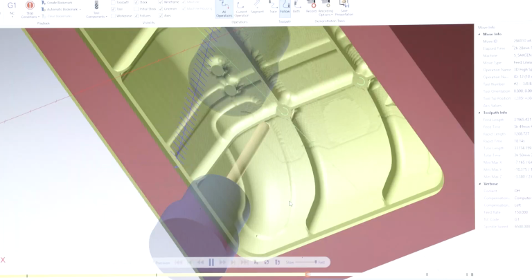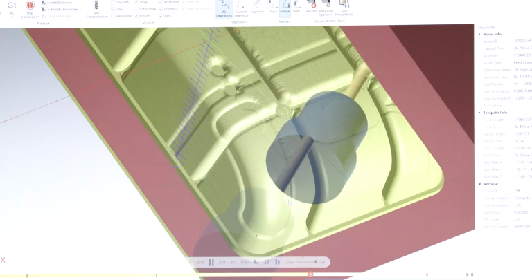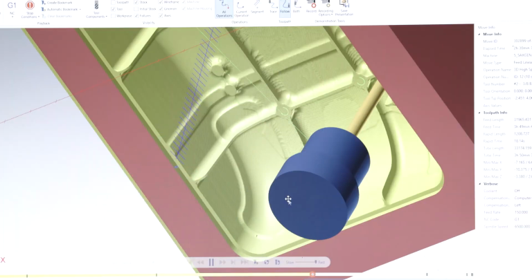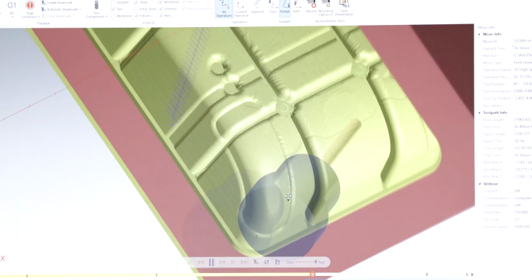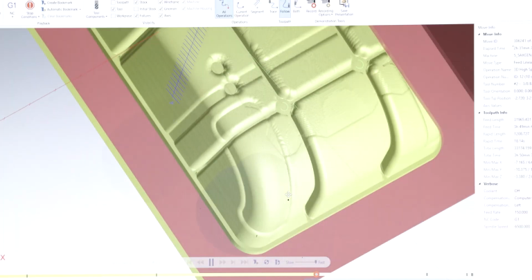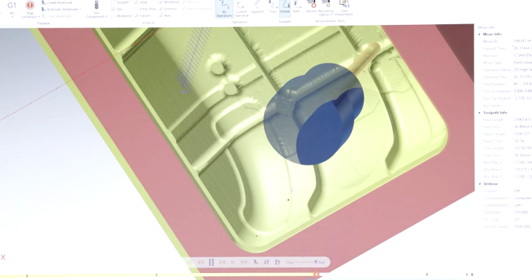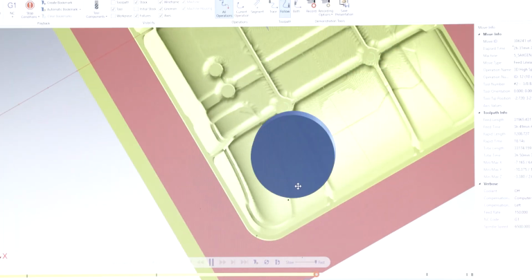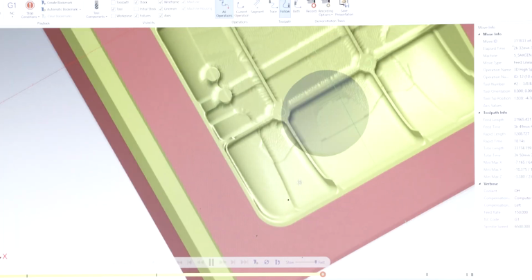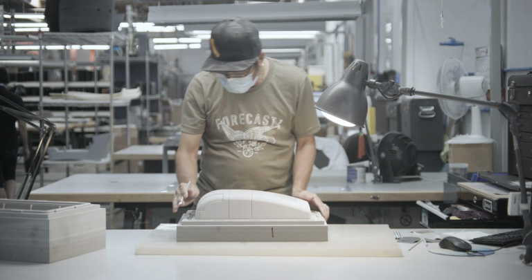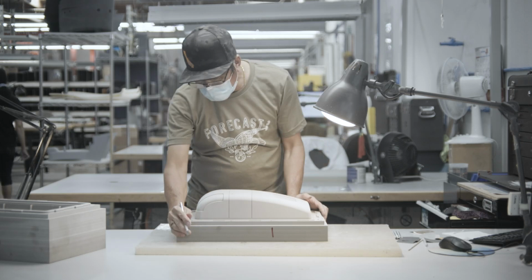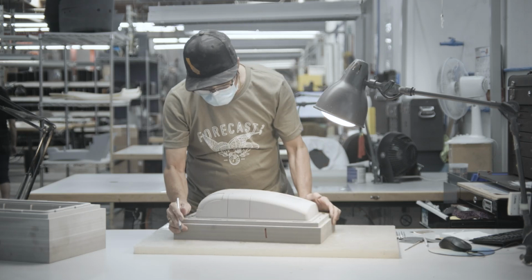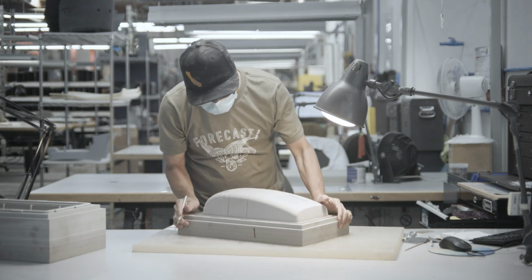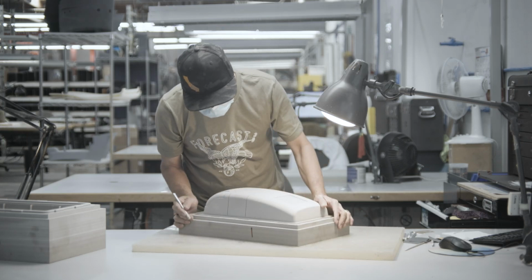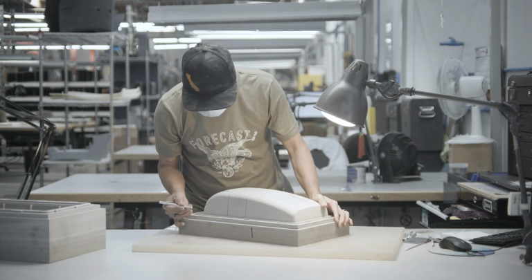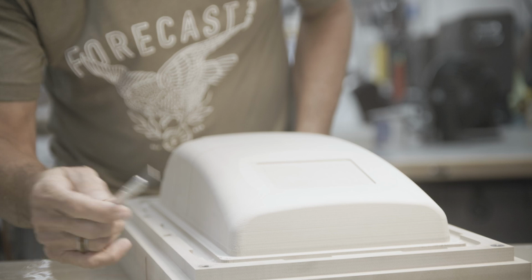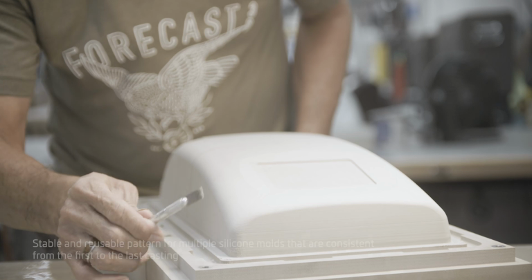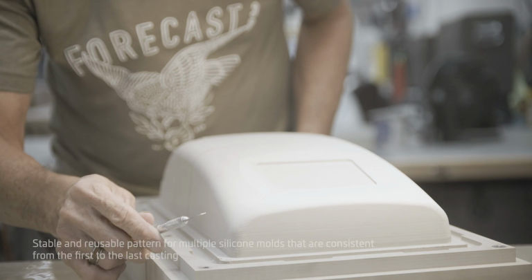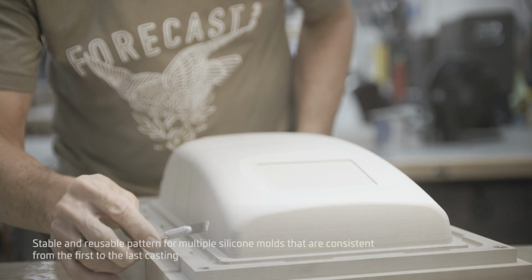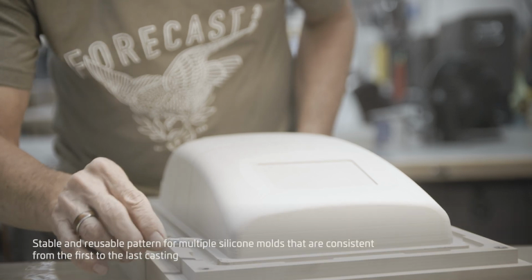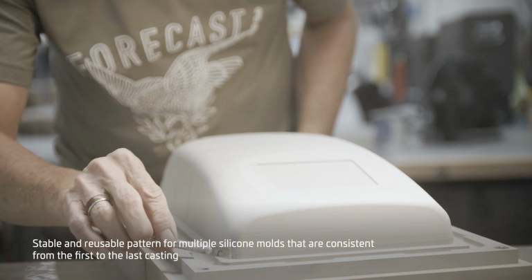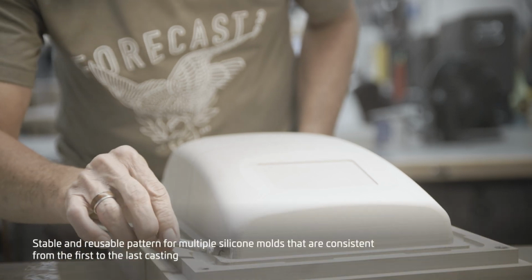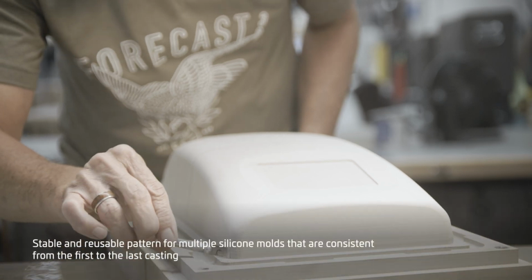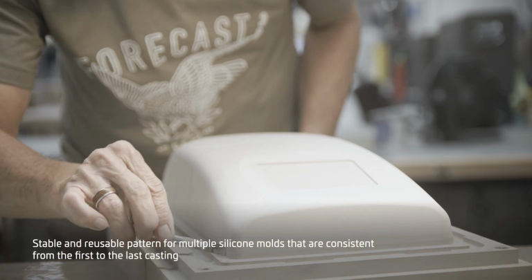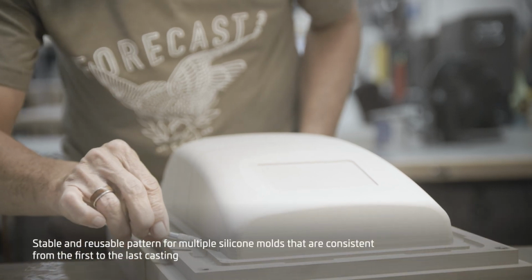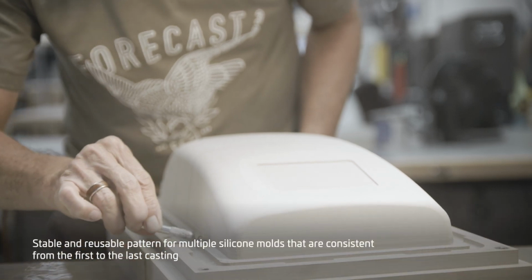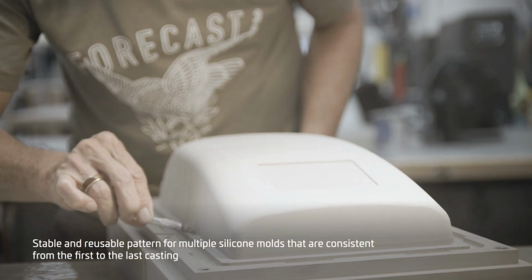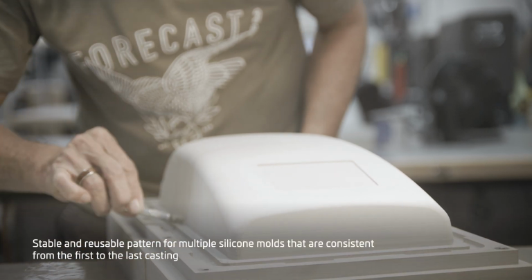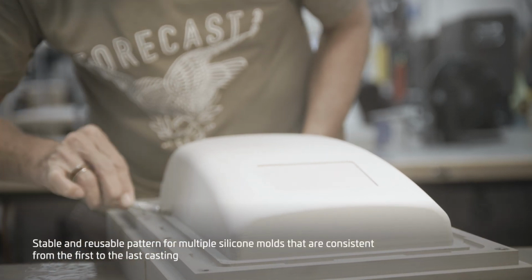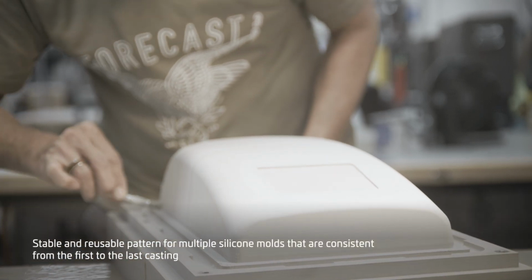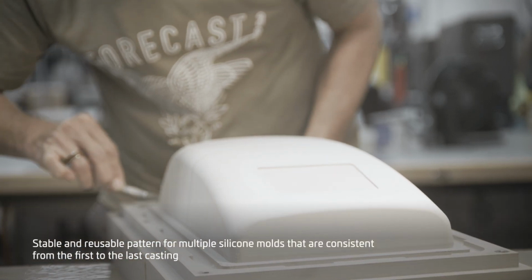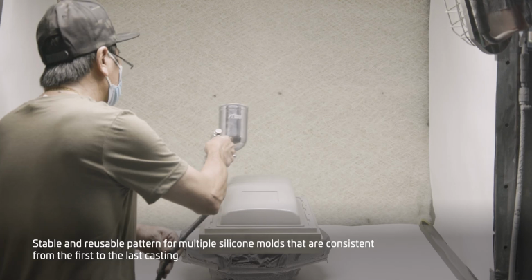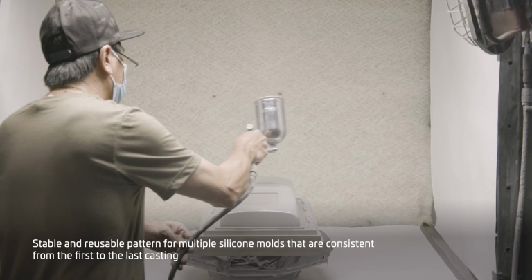Using our customer's 3D CAD file, we model in a base with molding details. This makes for an extremely stable and reusable pattern for creating multiple silicone molds.